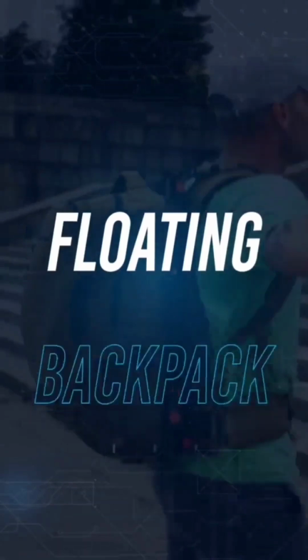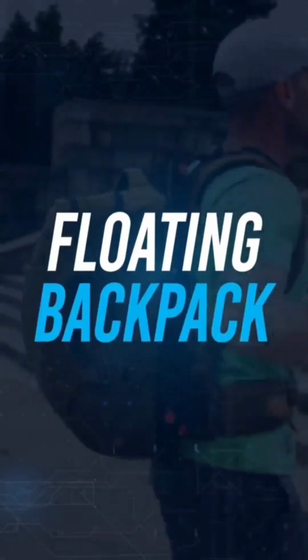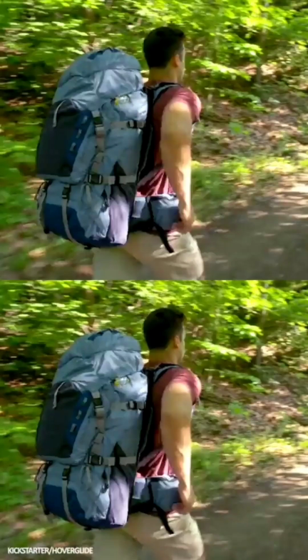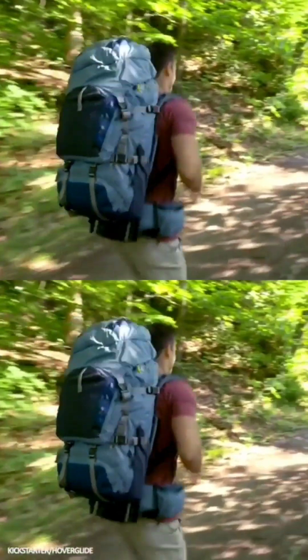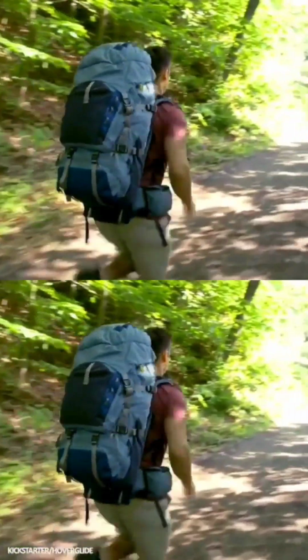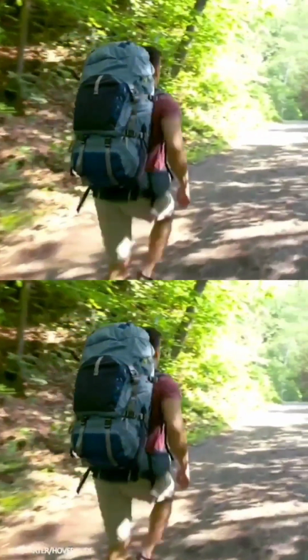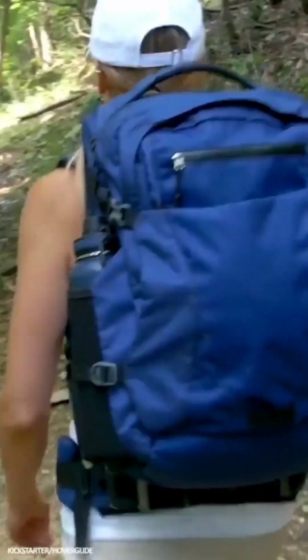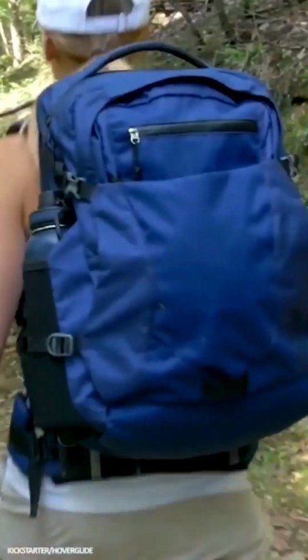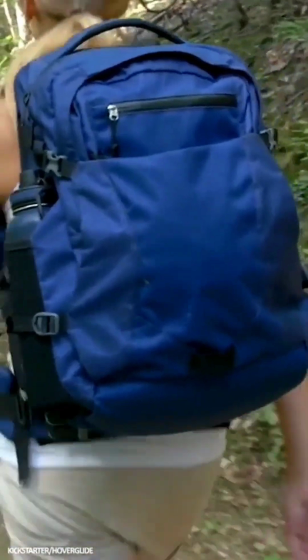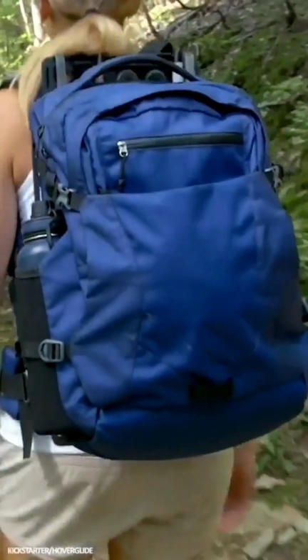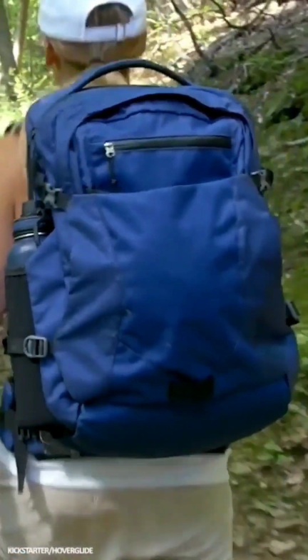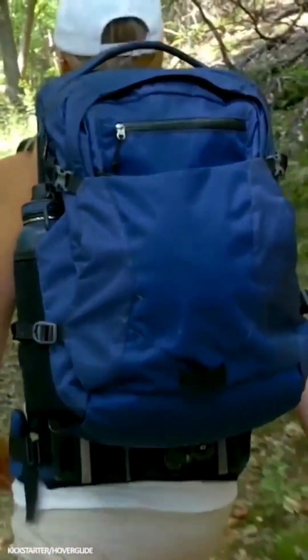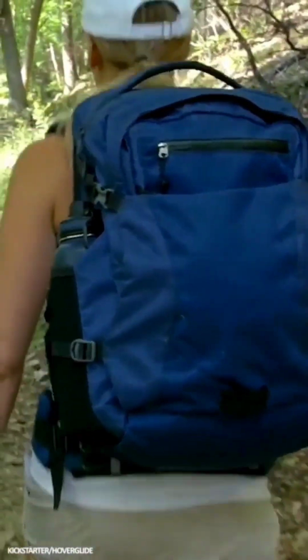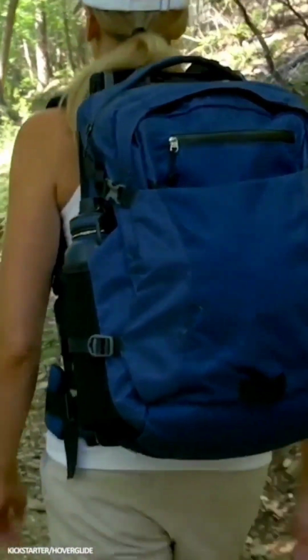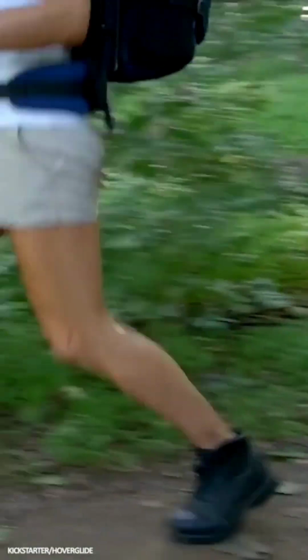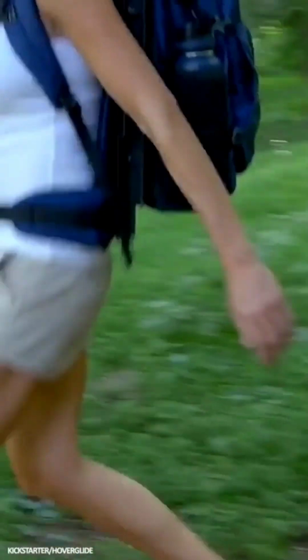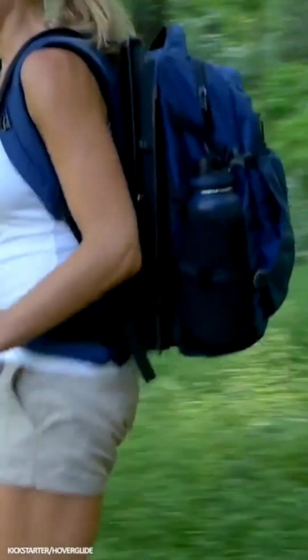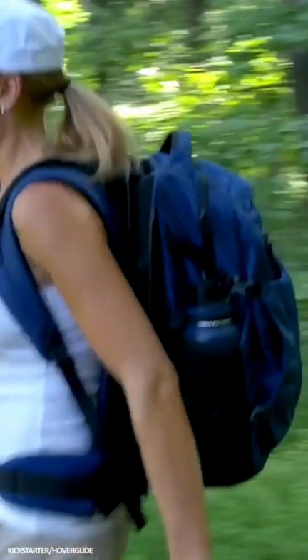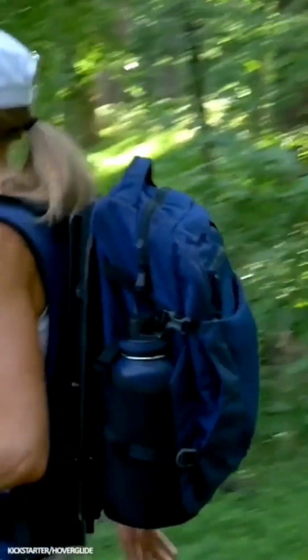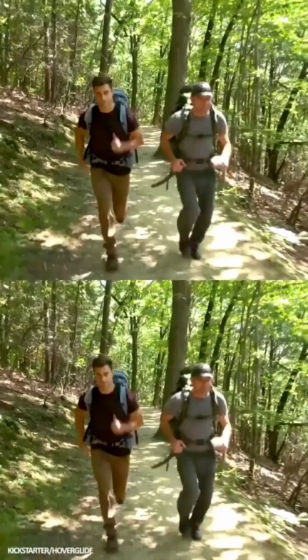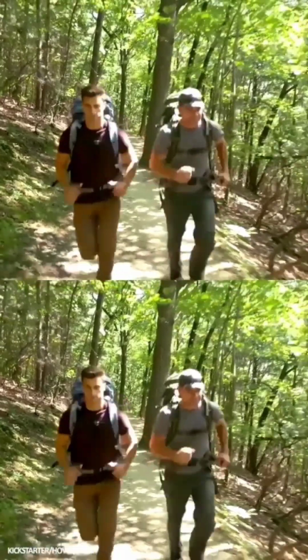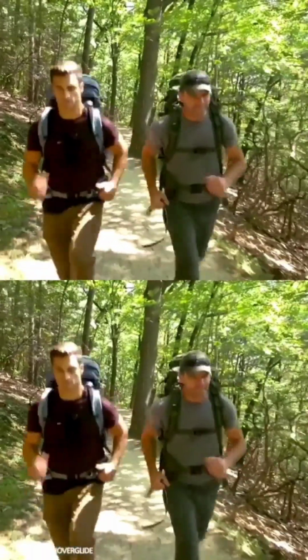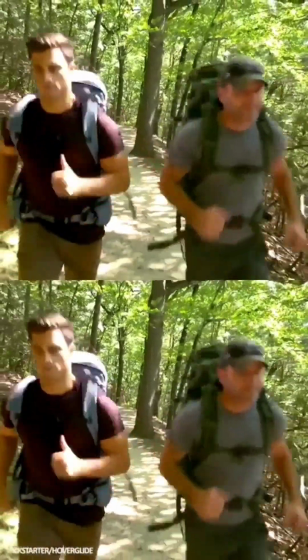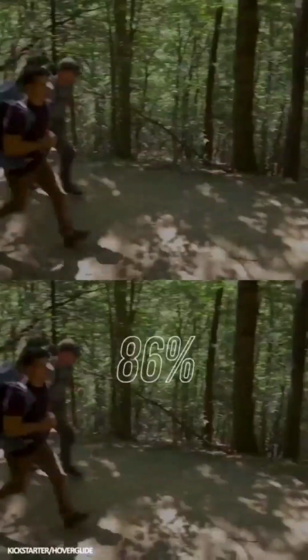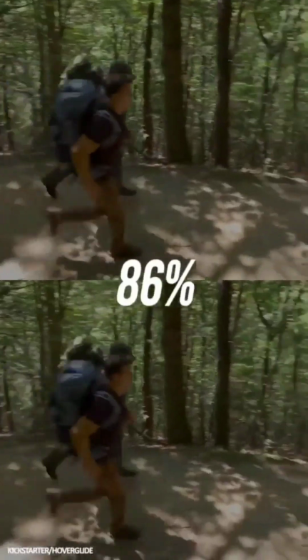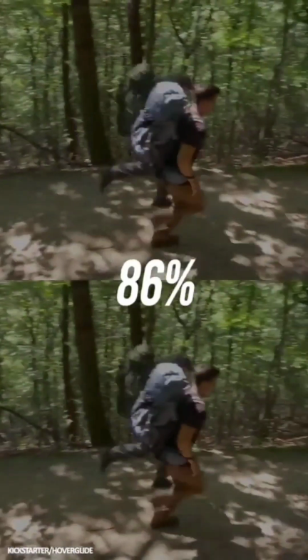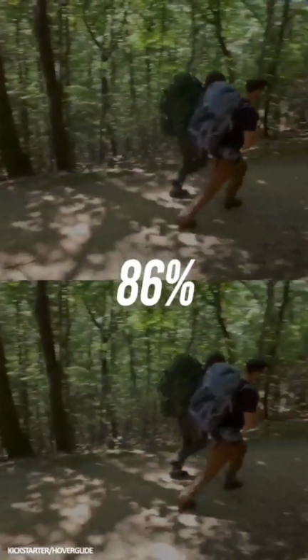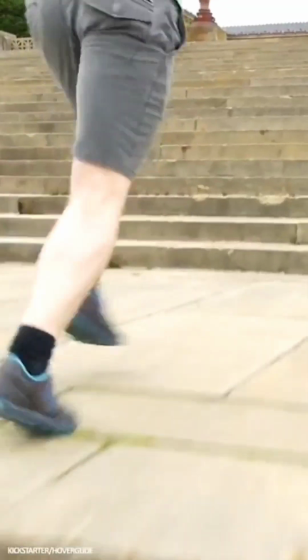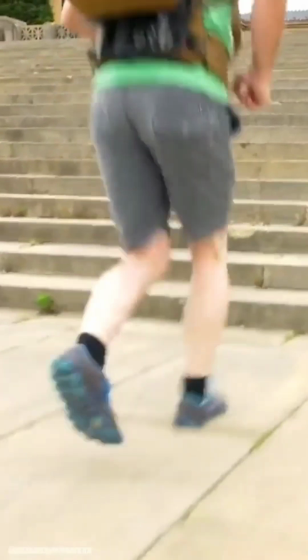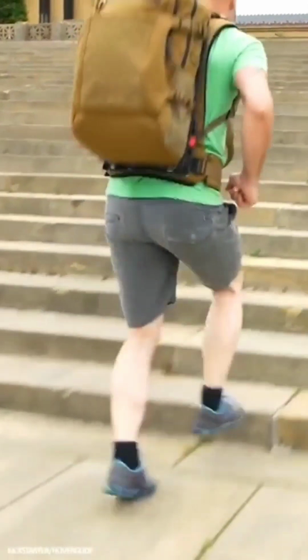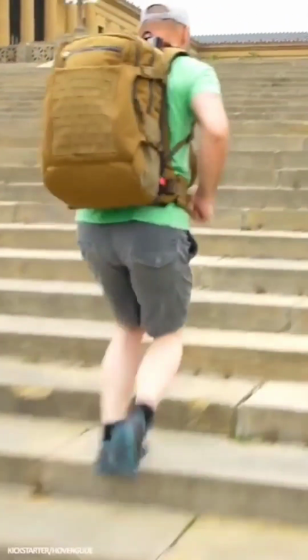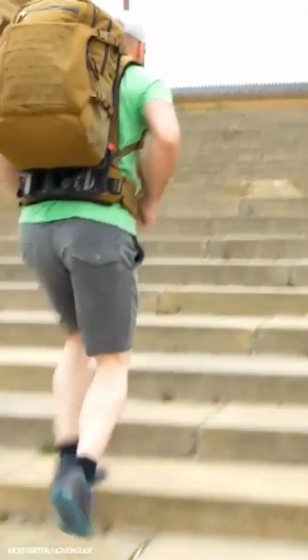Floating Backpack: One for the heavyweight adventurers, the Hoverglide Floating Backpack uses suspended load technology to adjust the weight it holds in relation to the wearer, reducing impact on the body by up to 86% when running and so reducing strain and injury potential.